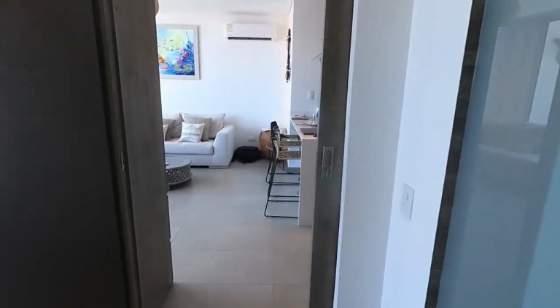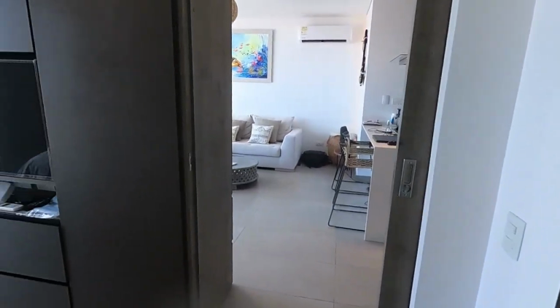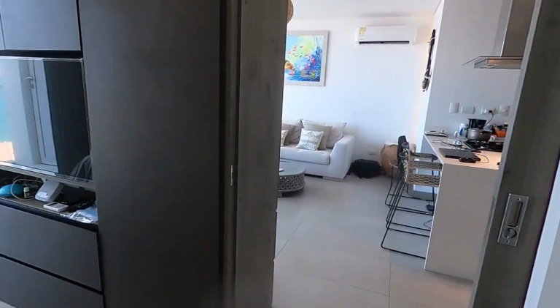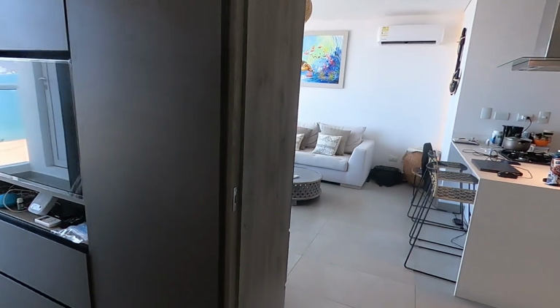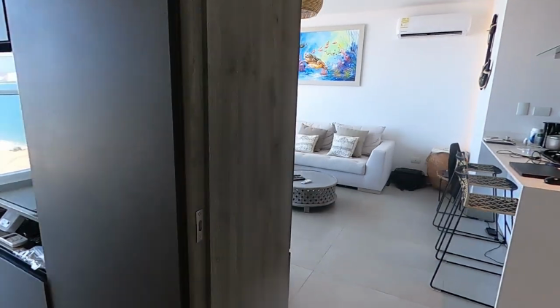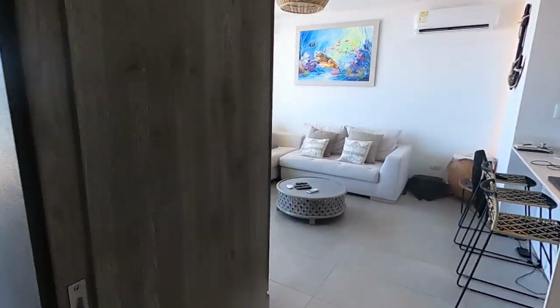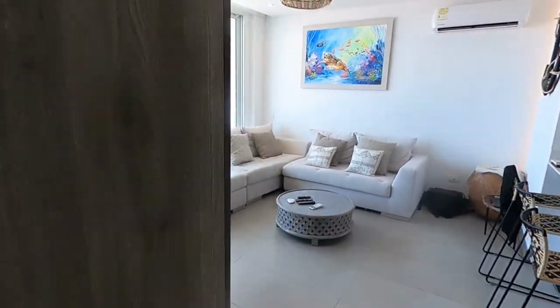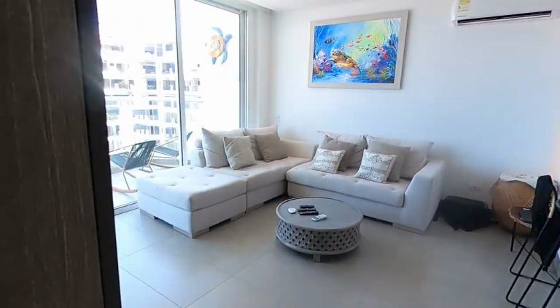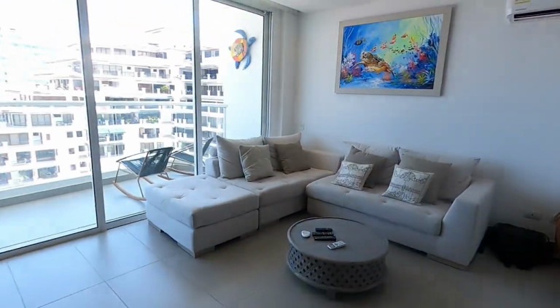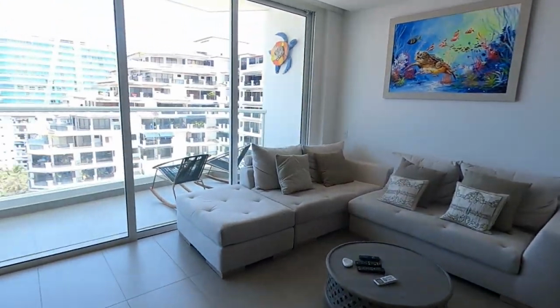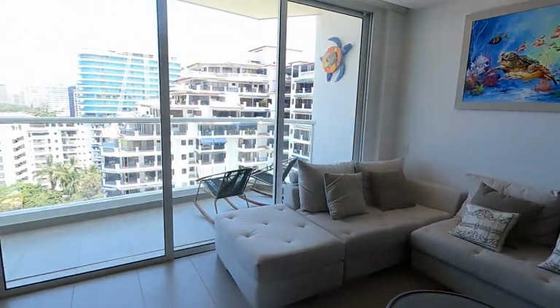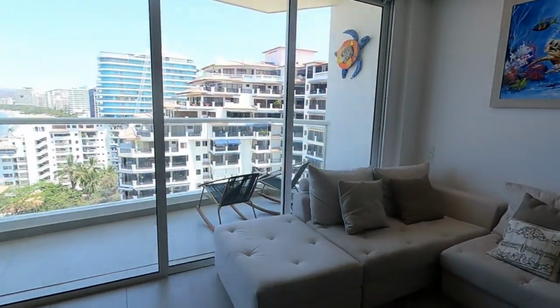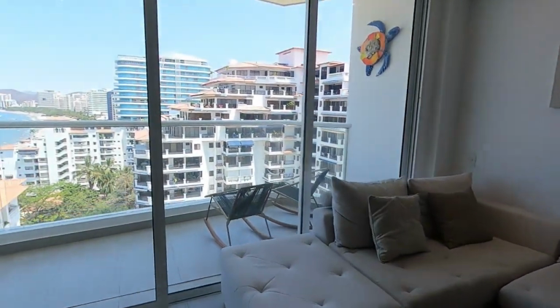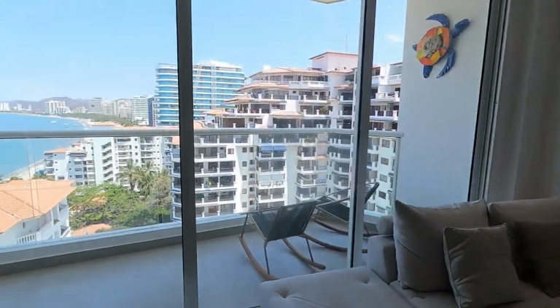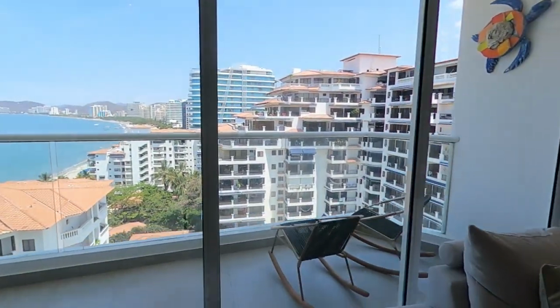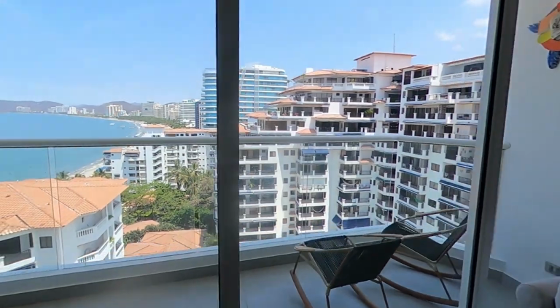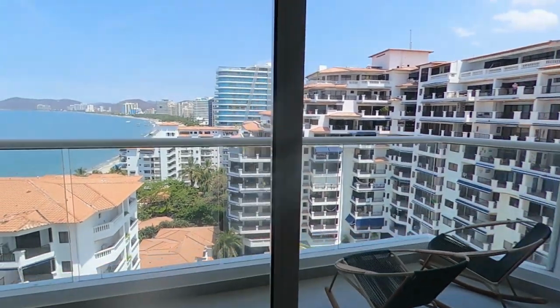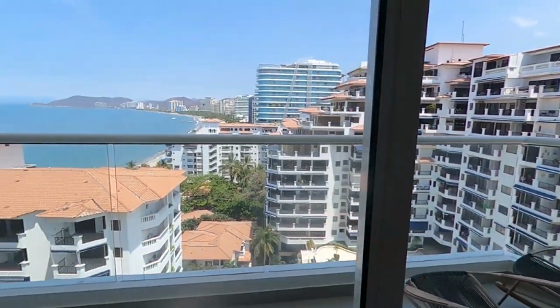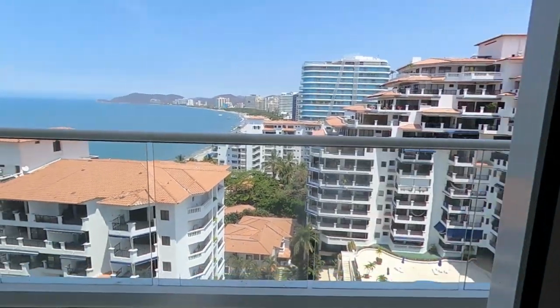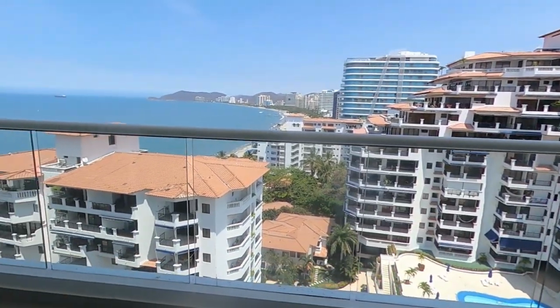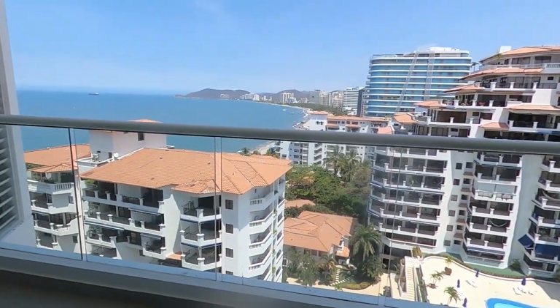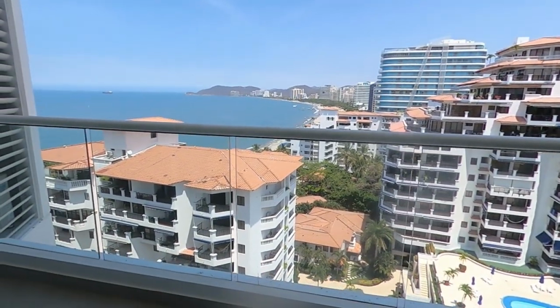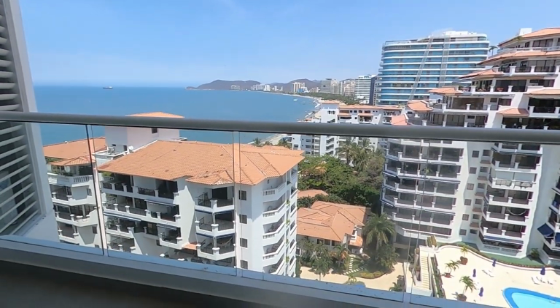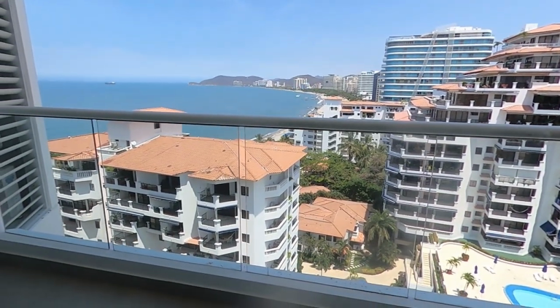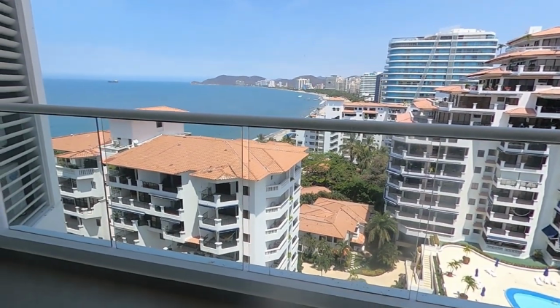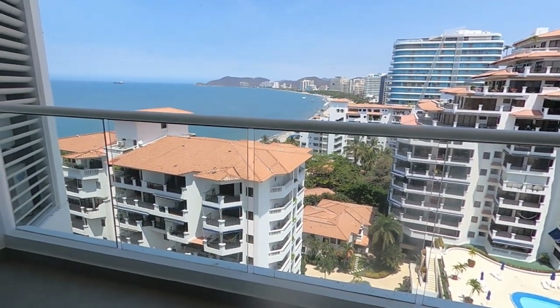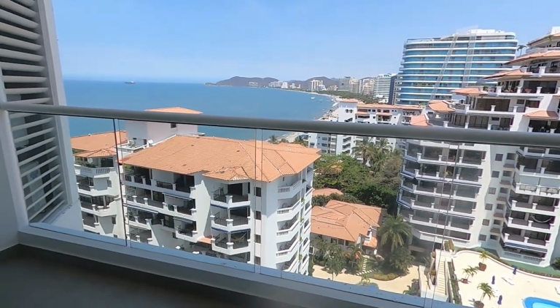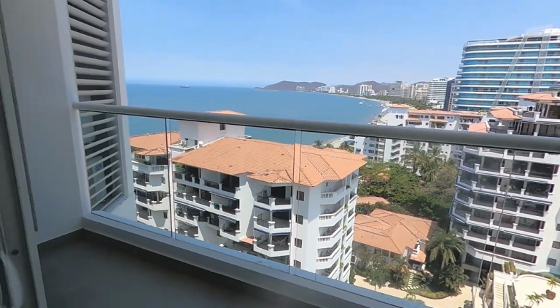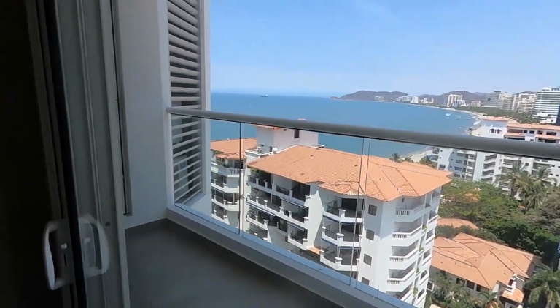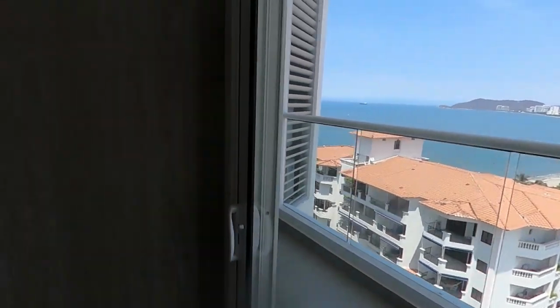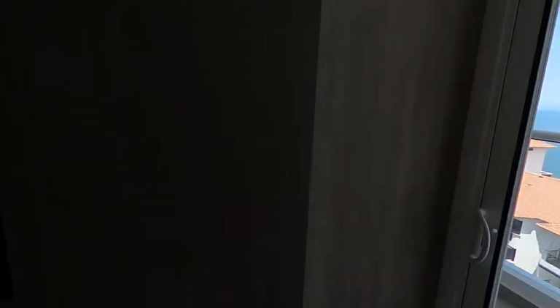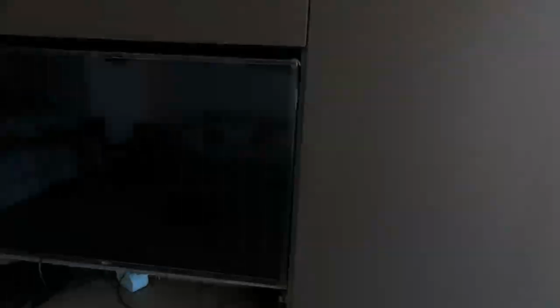So that's basically it — our whole apartment here in Santa Marta. Let's go take a look at the grounds because the grounds here are absolutely amazing. So let's take a walk outside and go see what we've got out here.